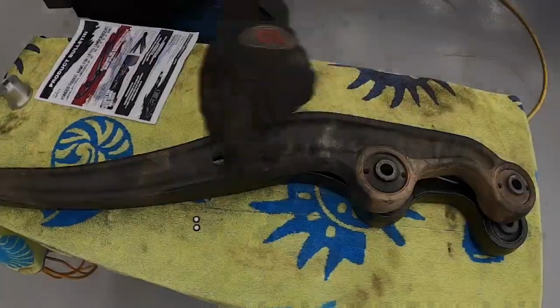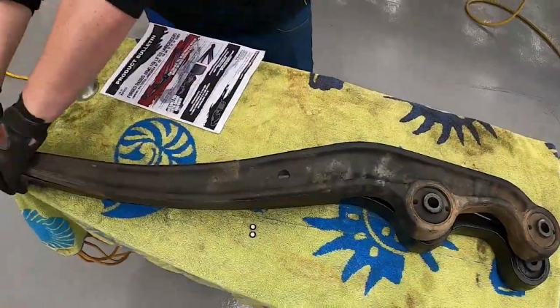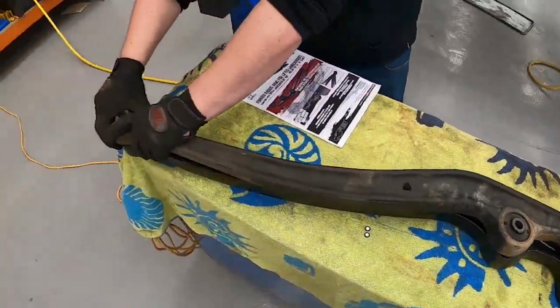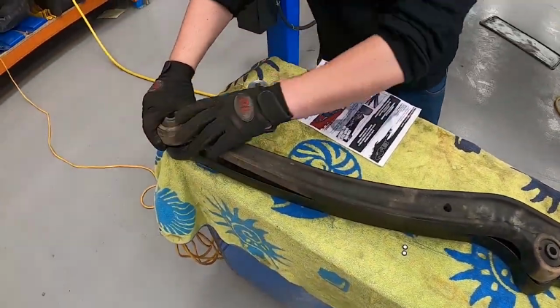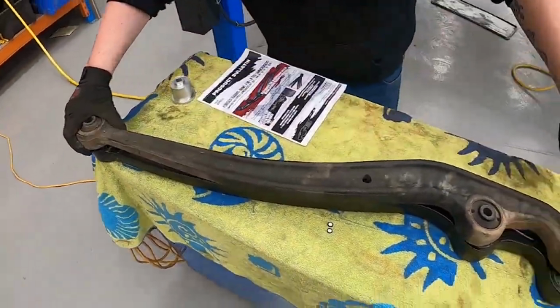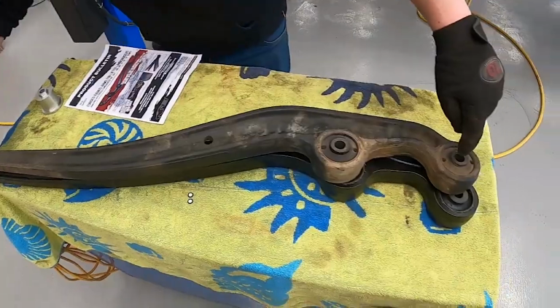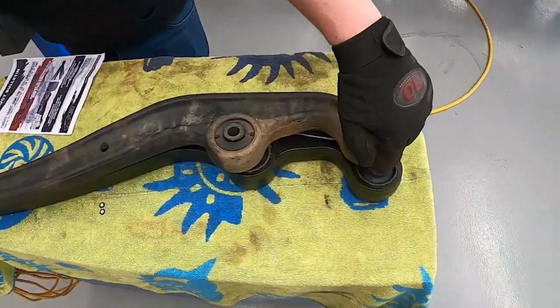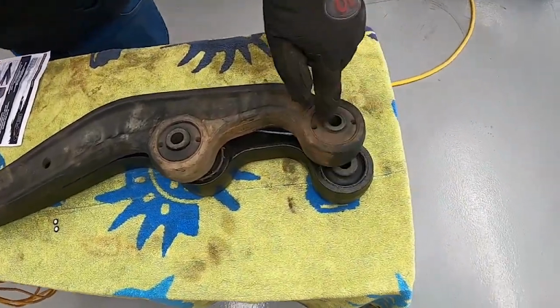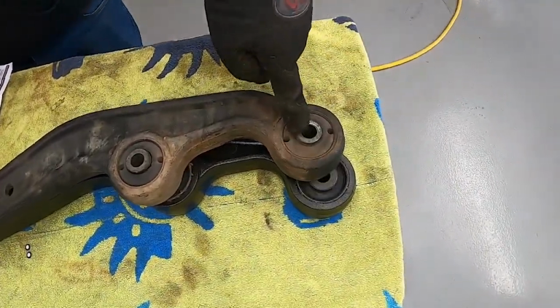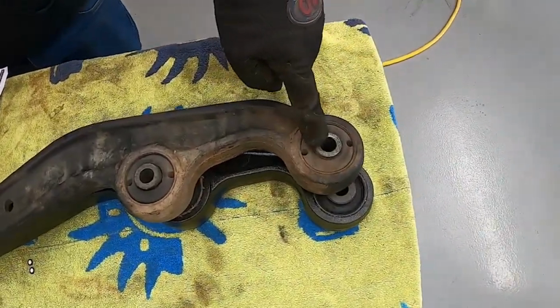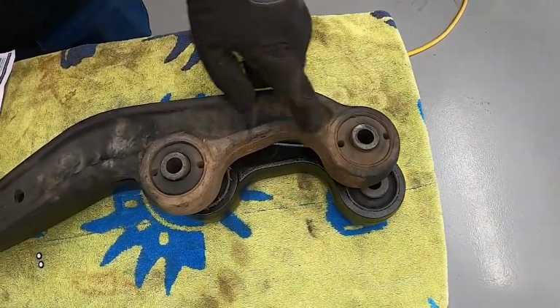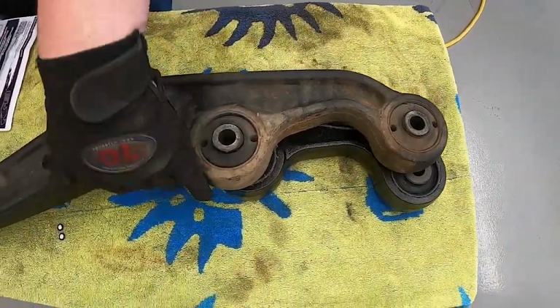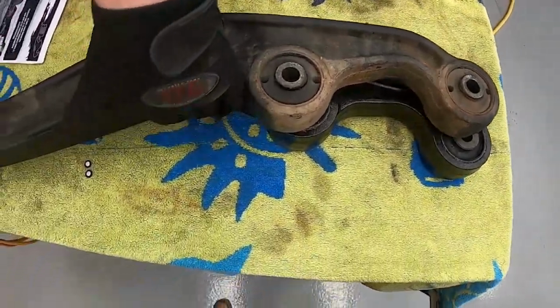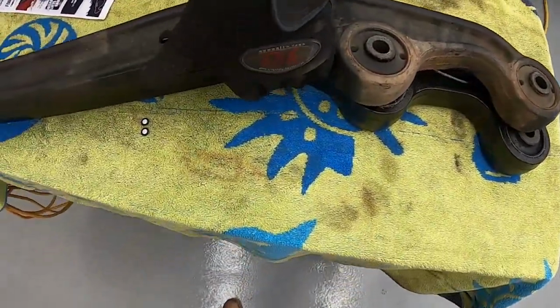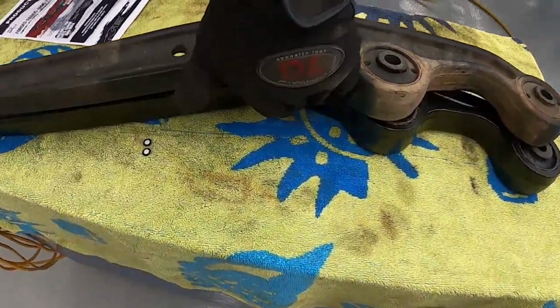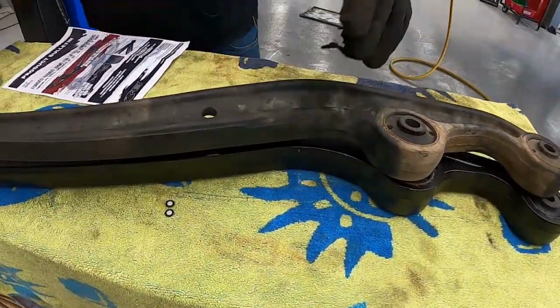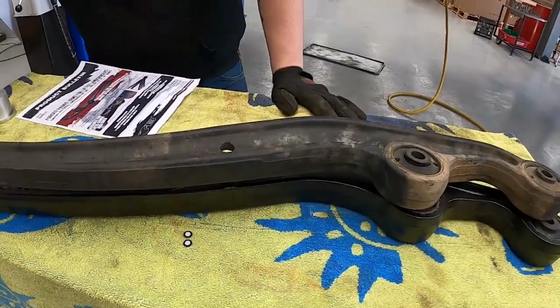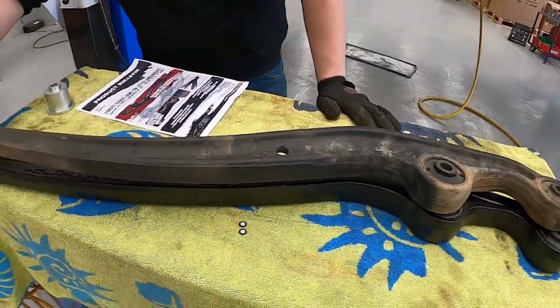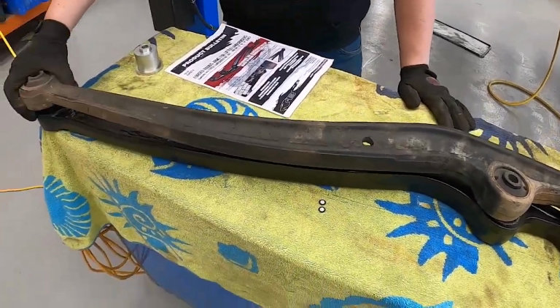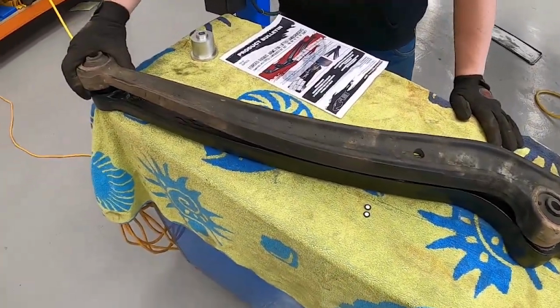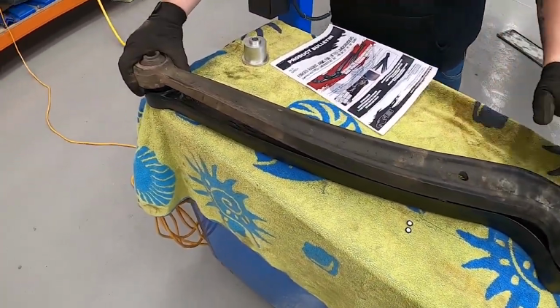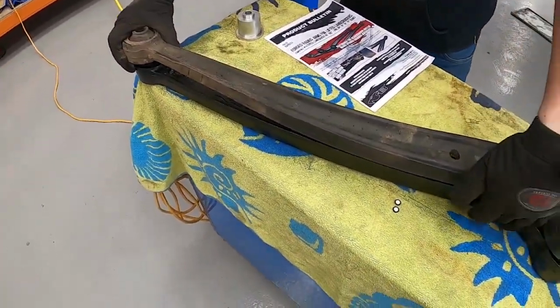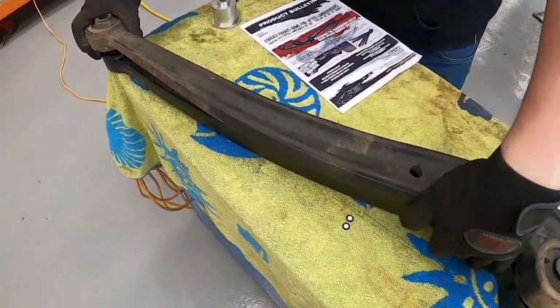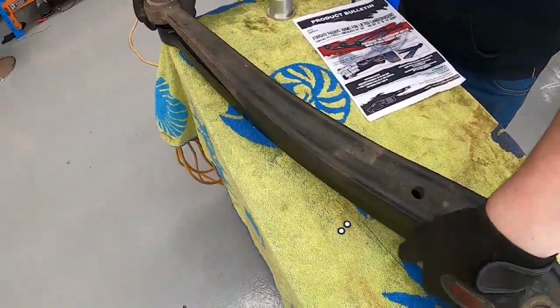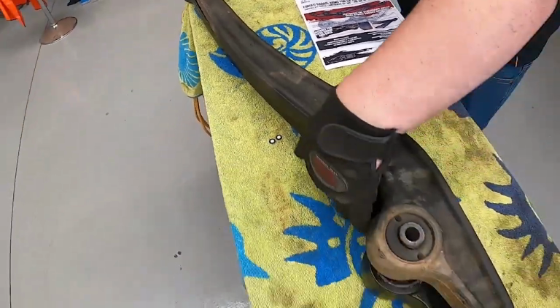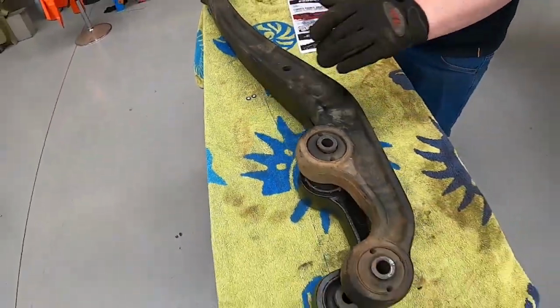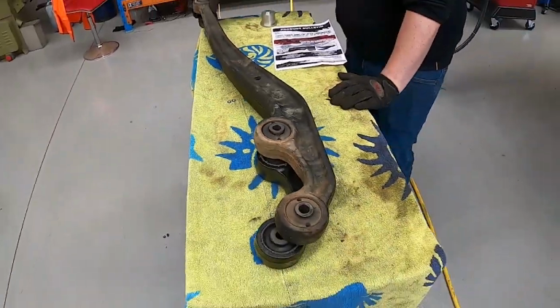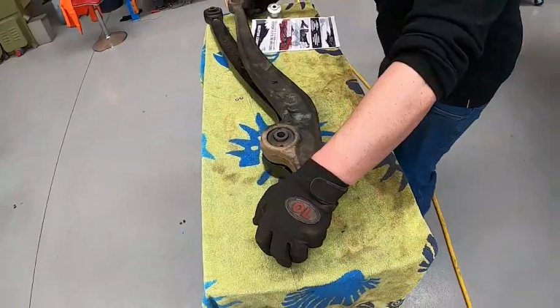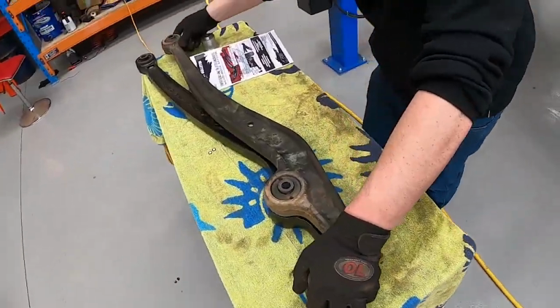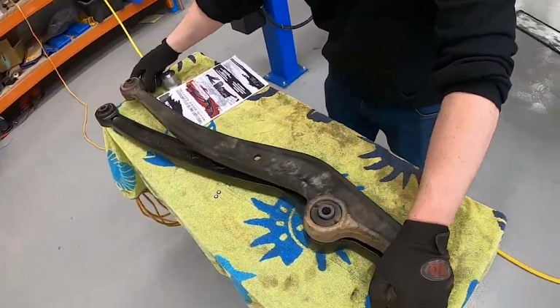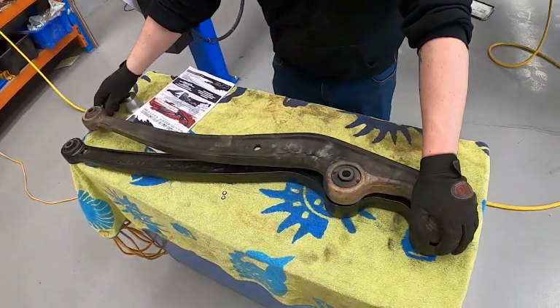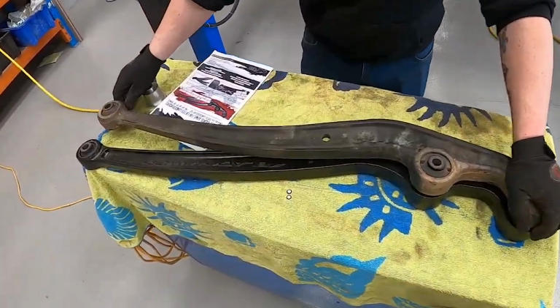With both features combined, it also shows the extra caster increase here, and you can also see there's more tie rod clearance — you can run a bigger tie rod, a bigger drag link. You can get more clearance in here, pretty much up to the other bolt hole, as you can see at the other end.